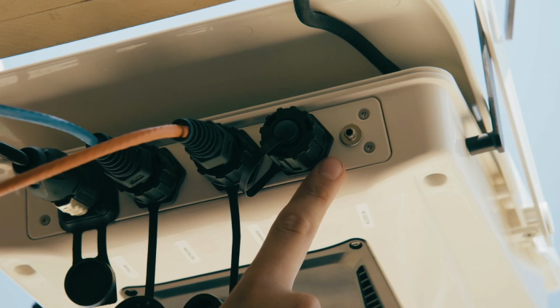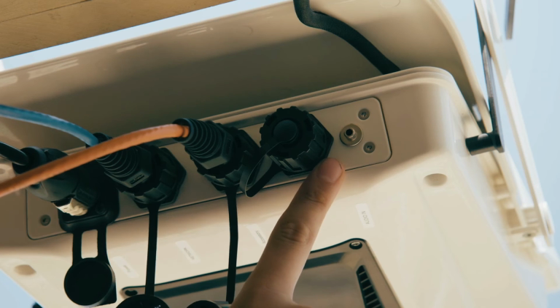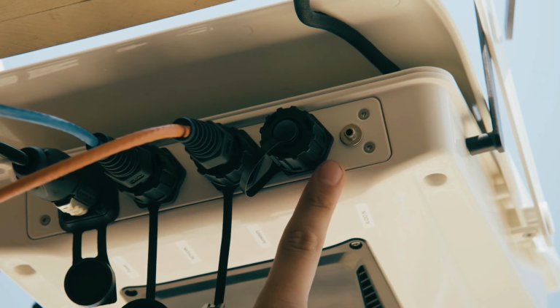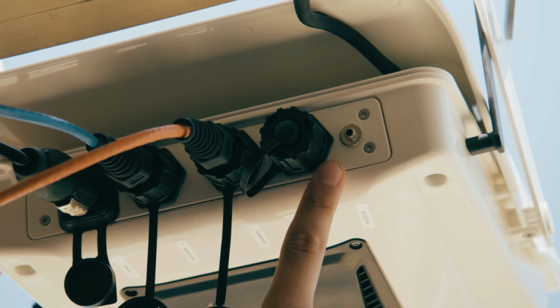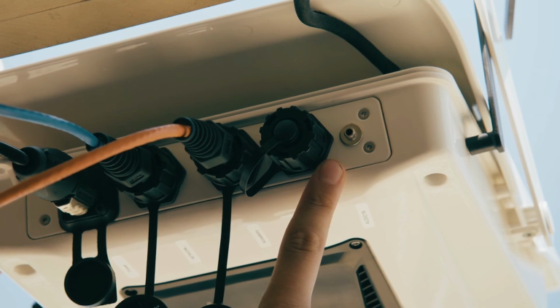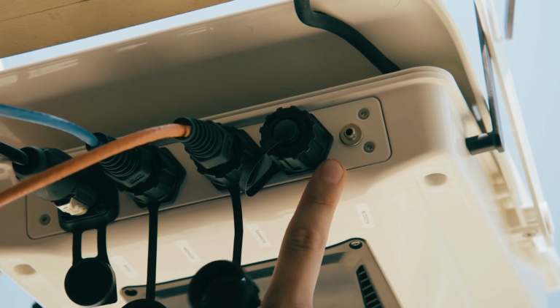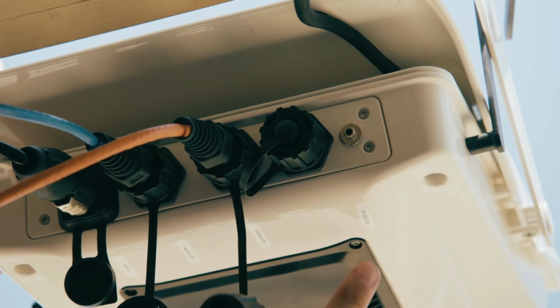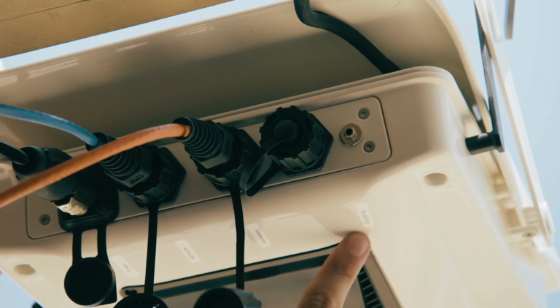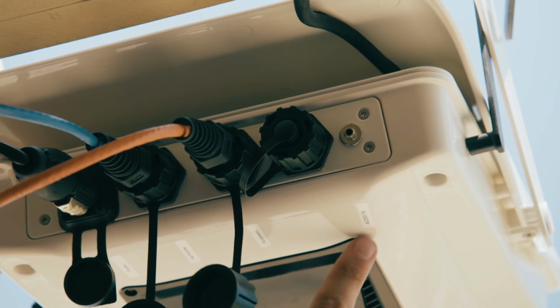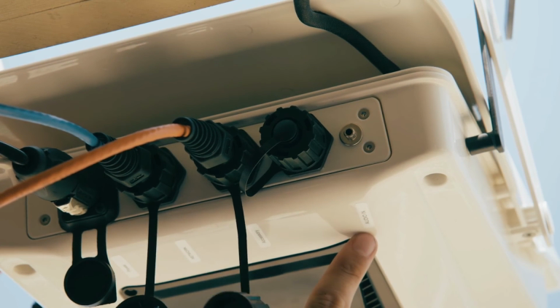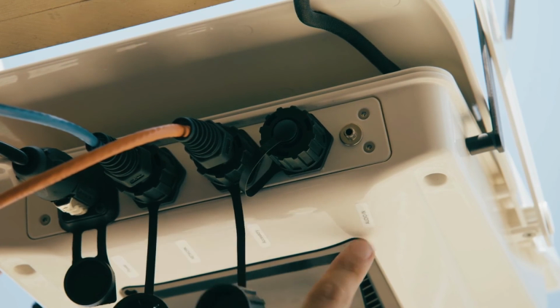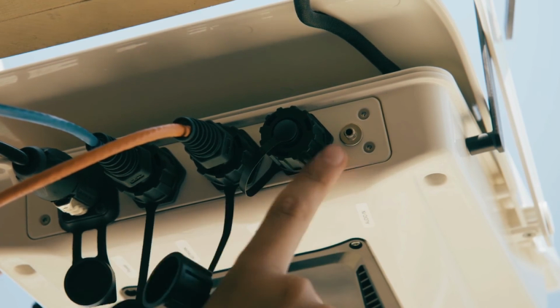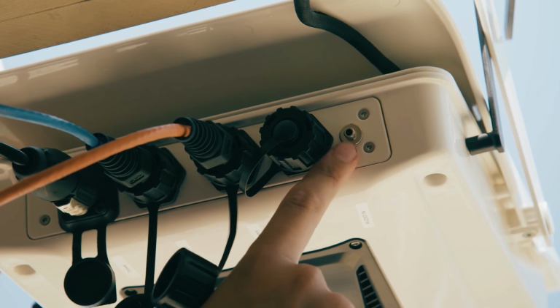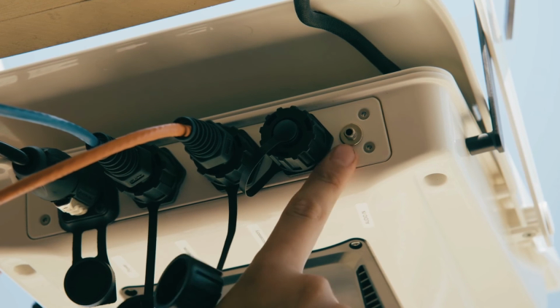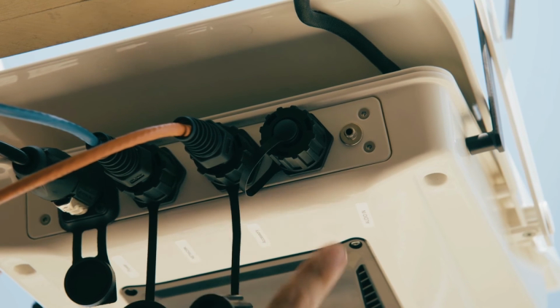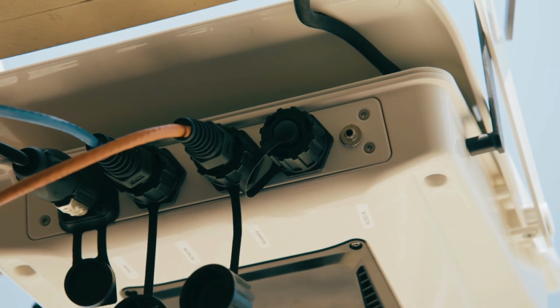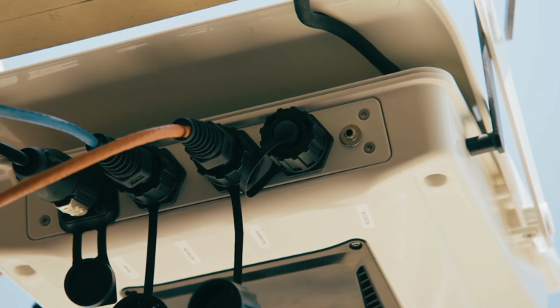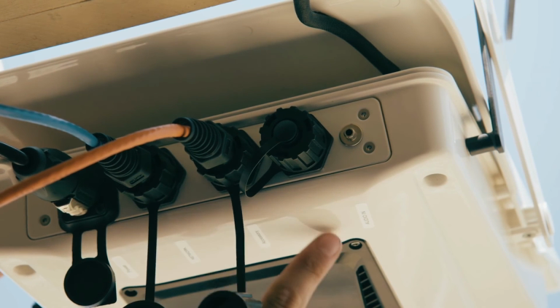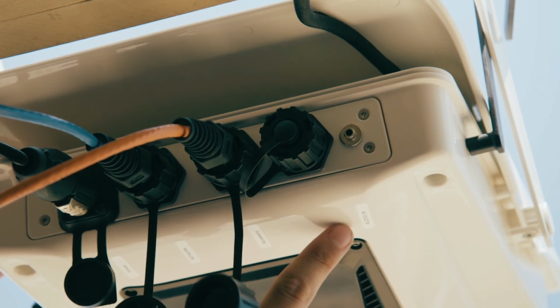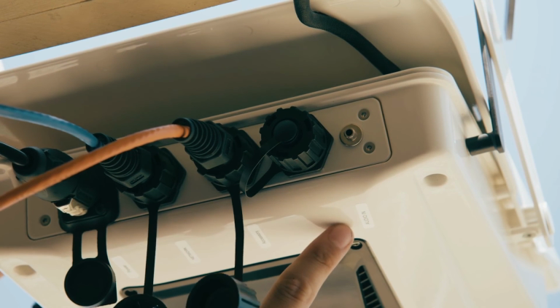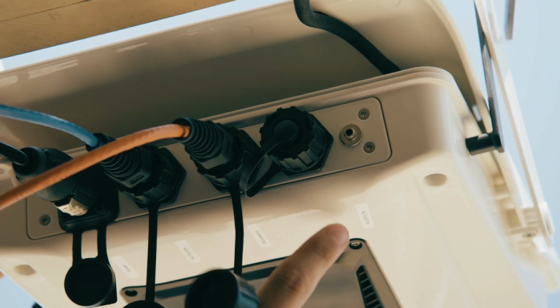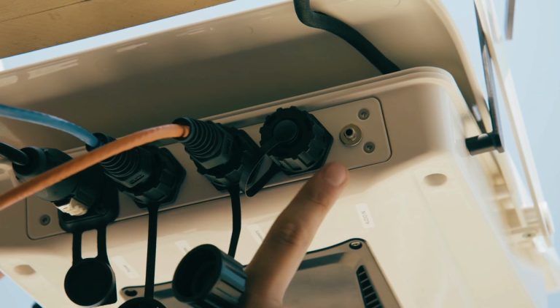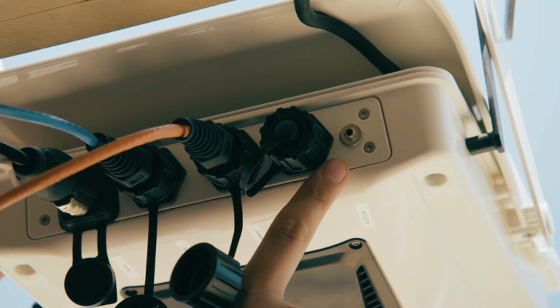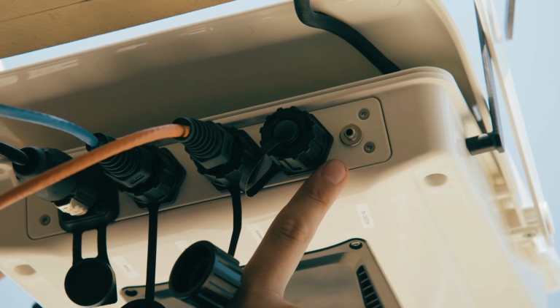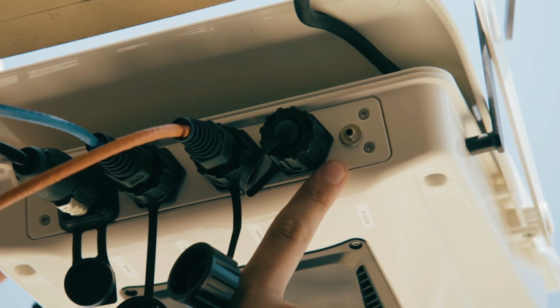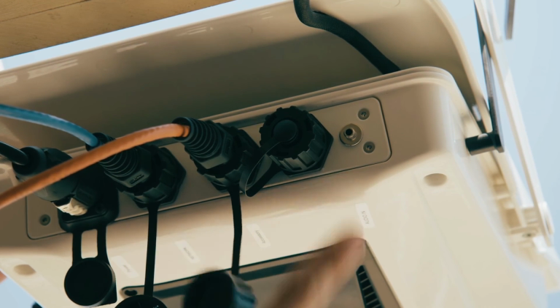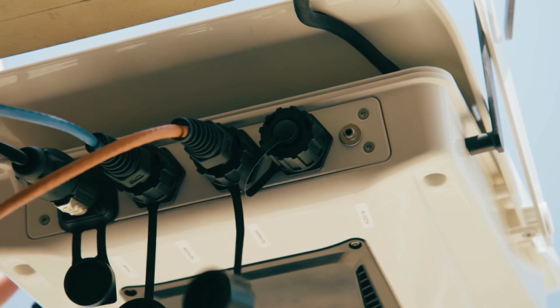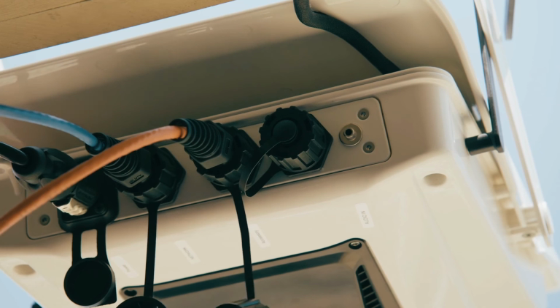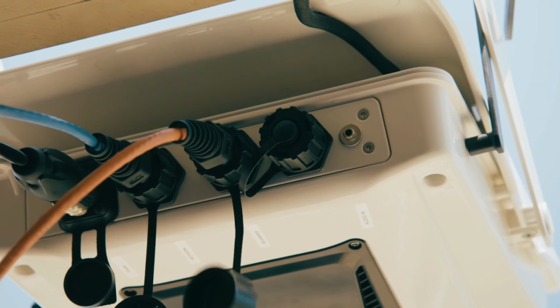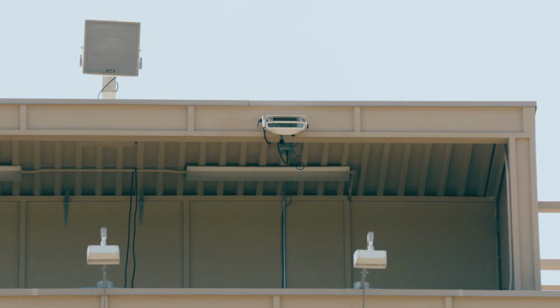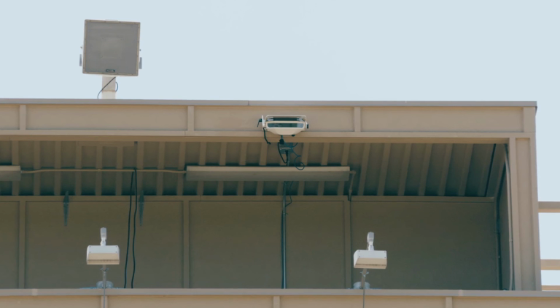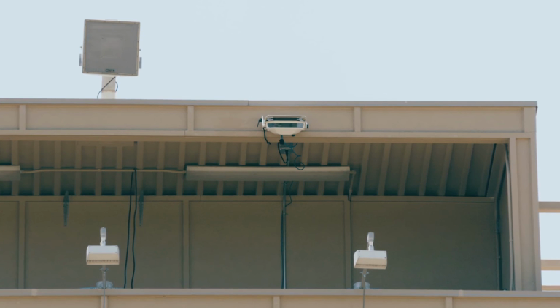Also, if you'd like to add commentary to your live streams, plug in your standard 3.5mm audio cord to the port labeled Audio In on the back of the camera.